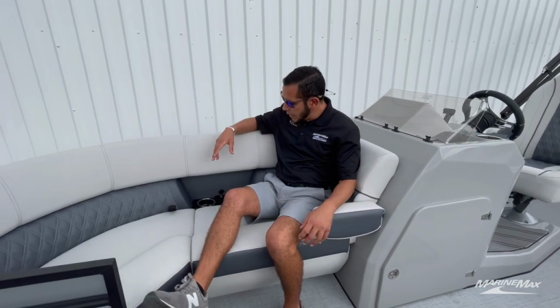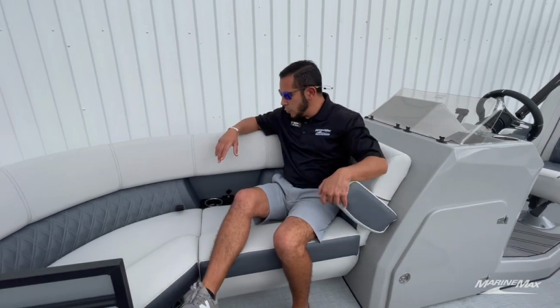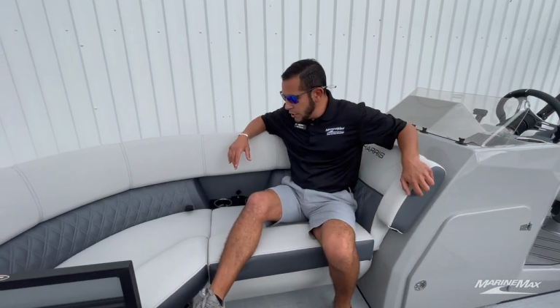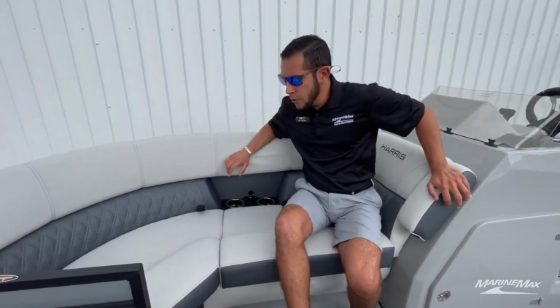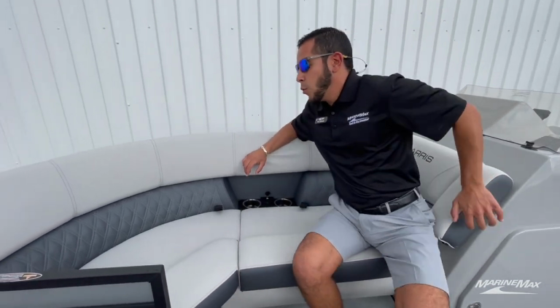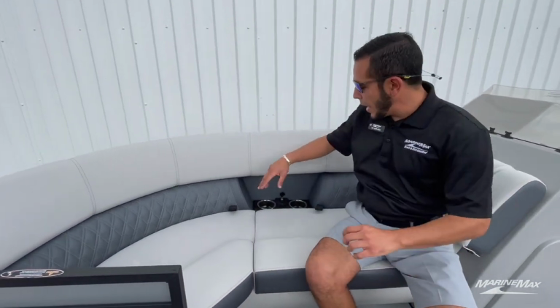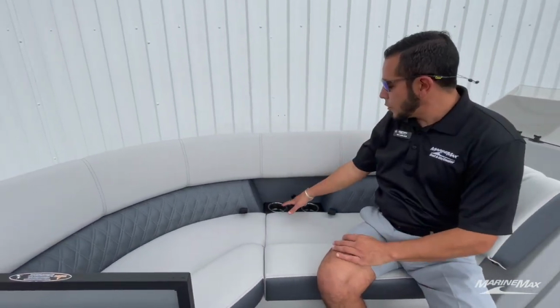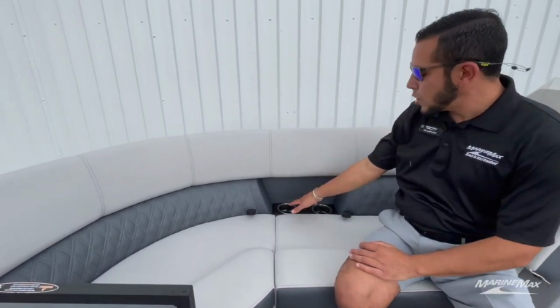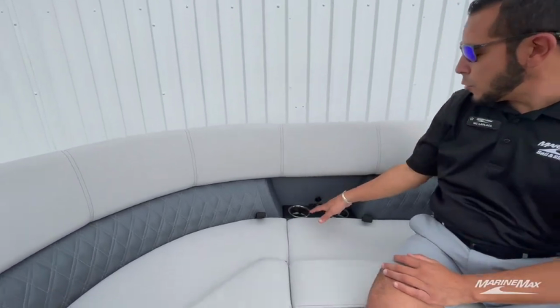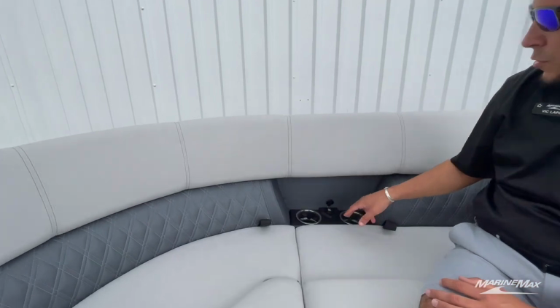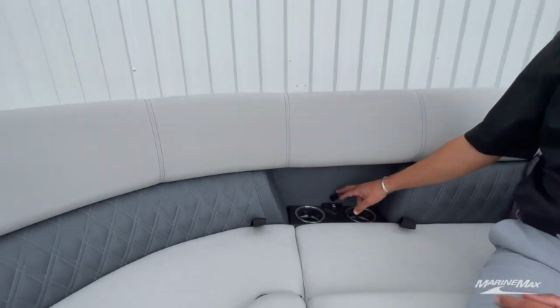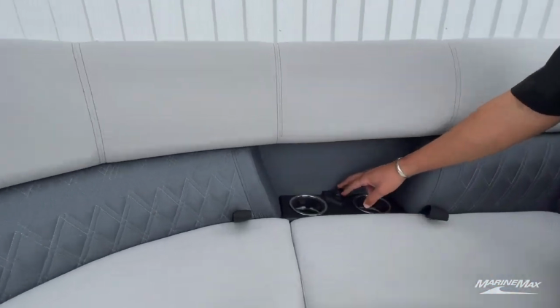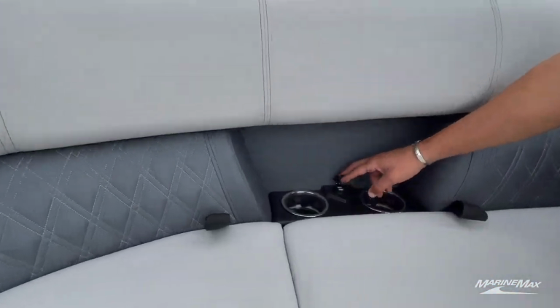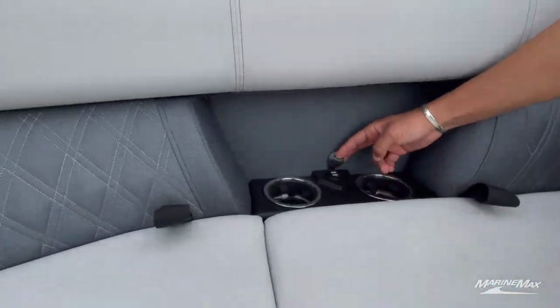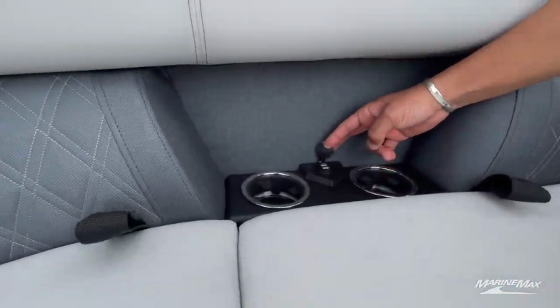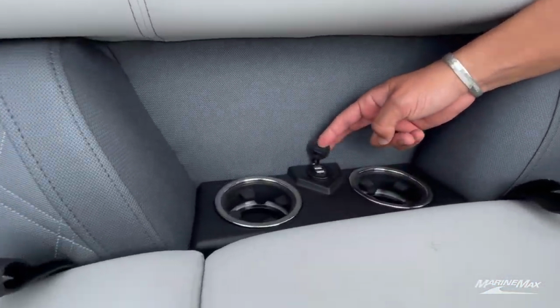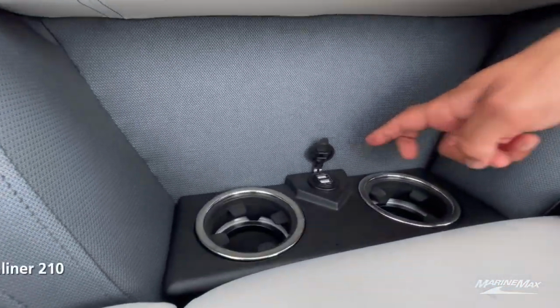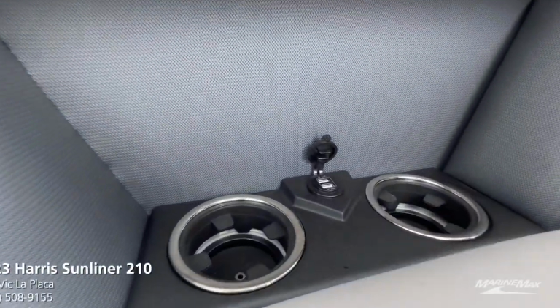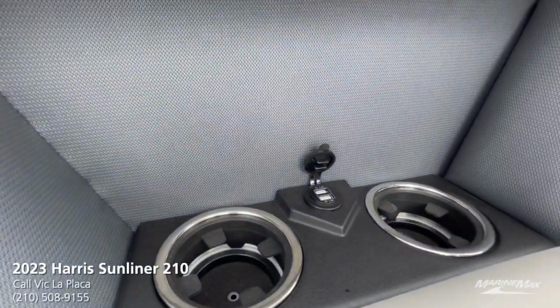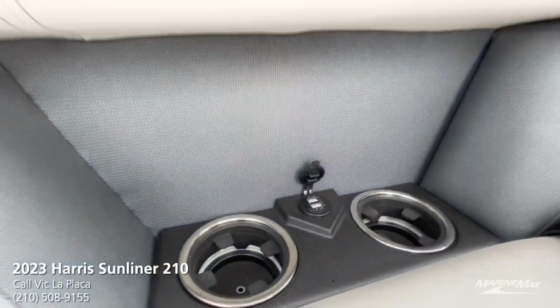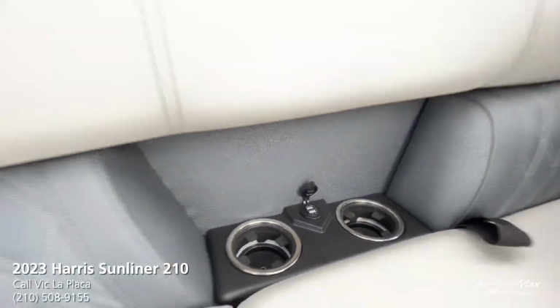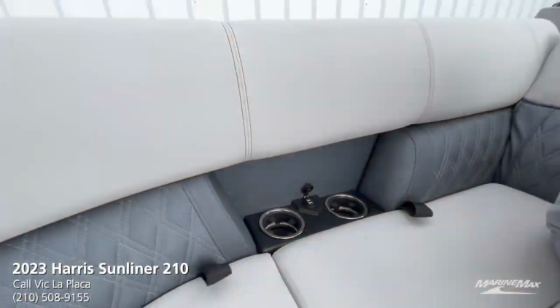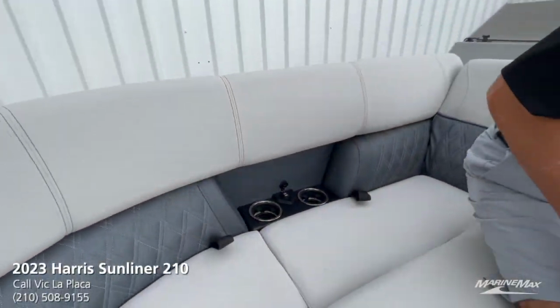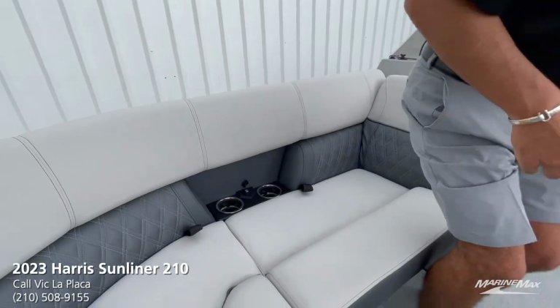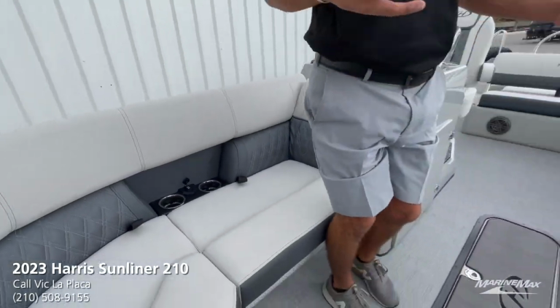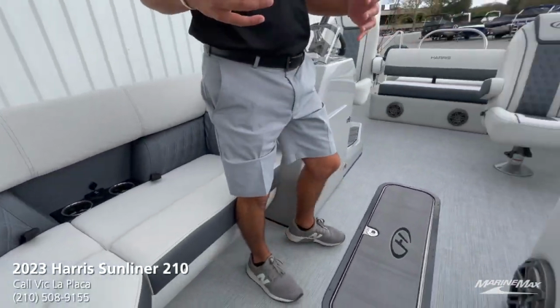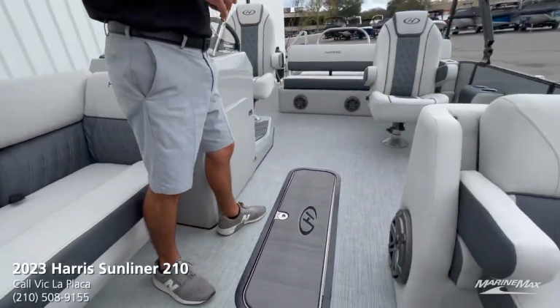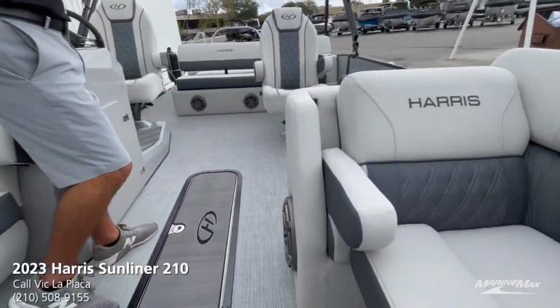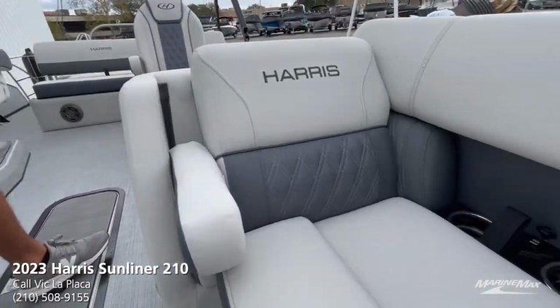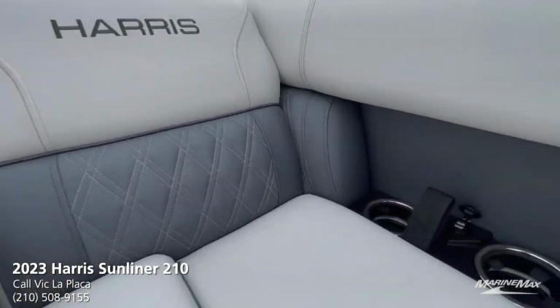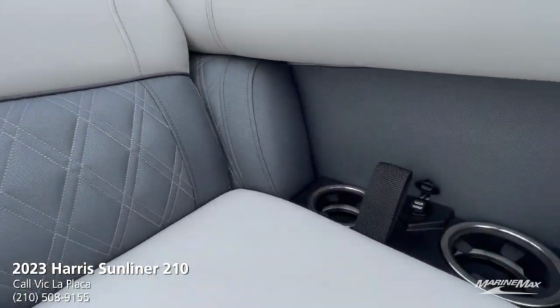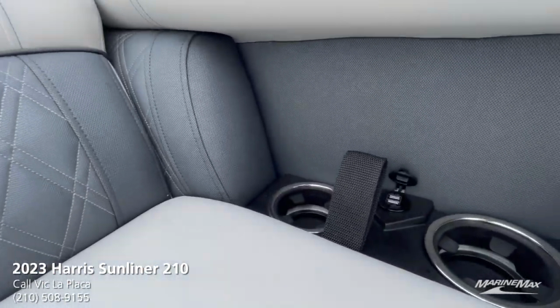Over here we have our dual cup holders with dual USB plugs, so no more fighting over who's charging their phone. There are plenty of phone chargers throughout this pontoon.